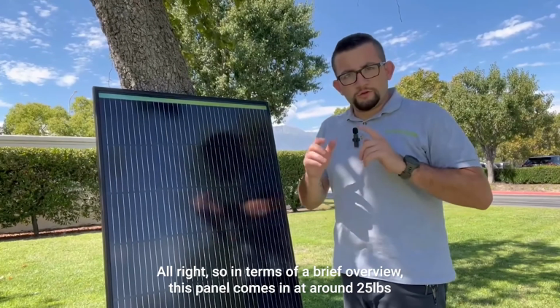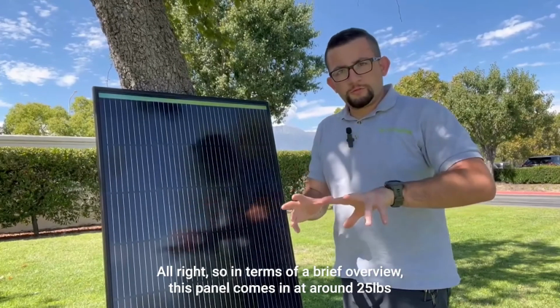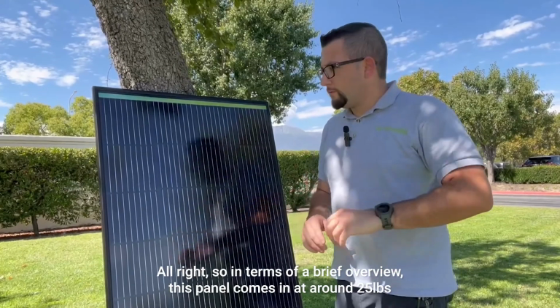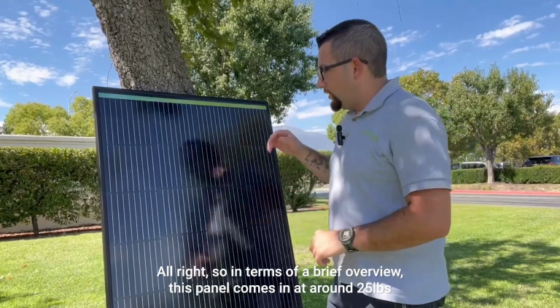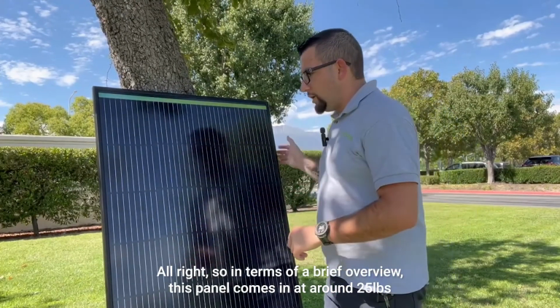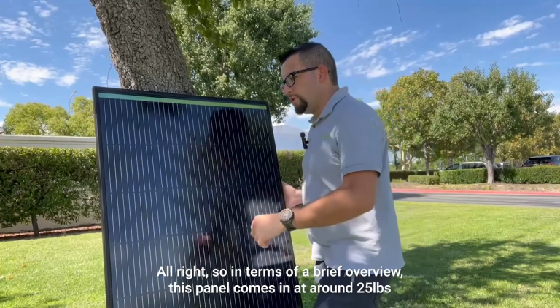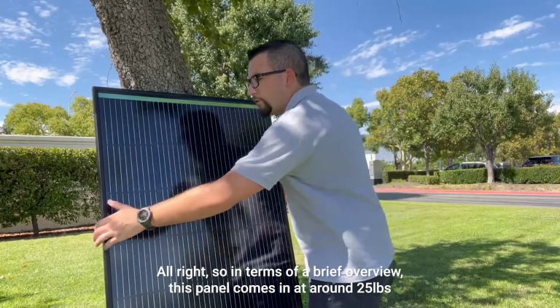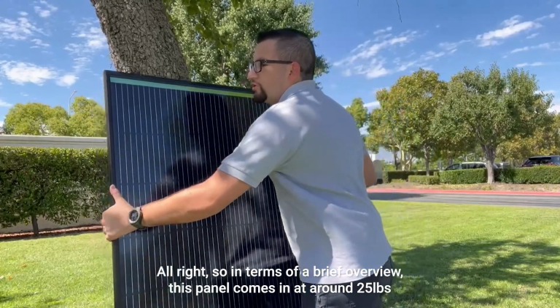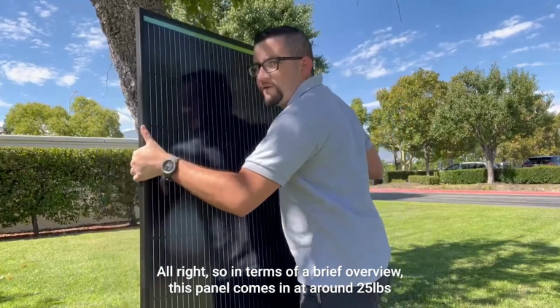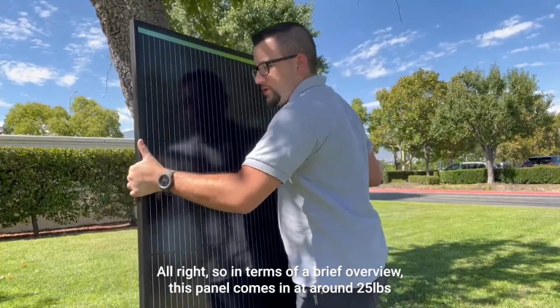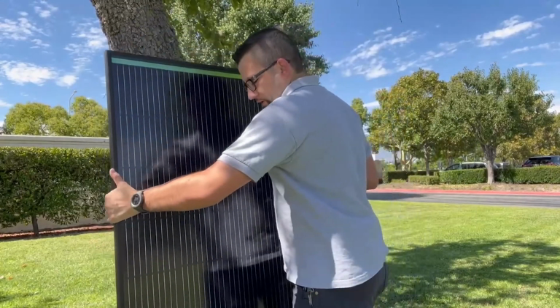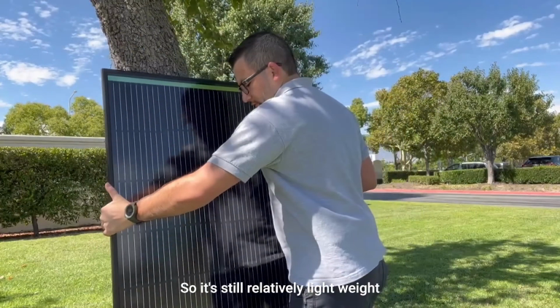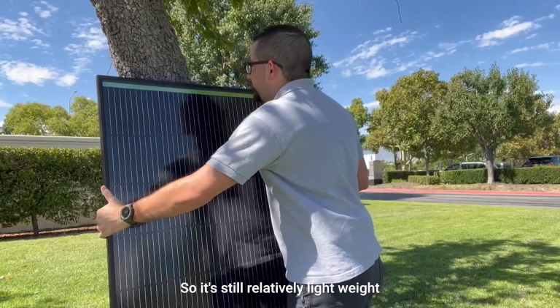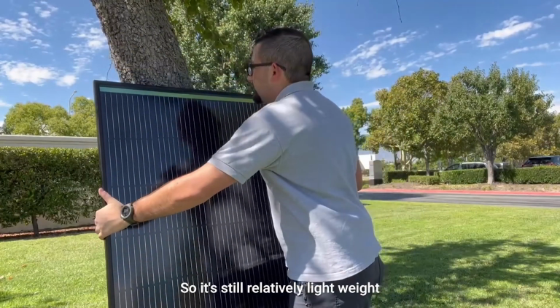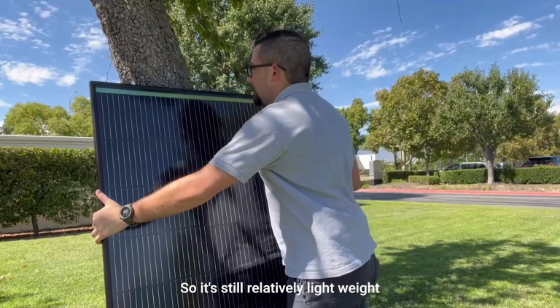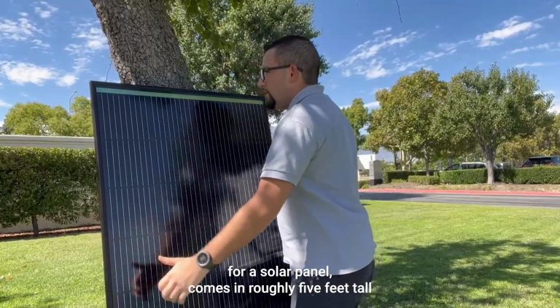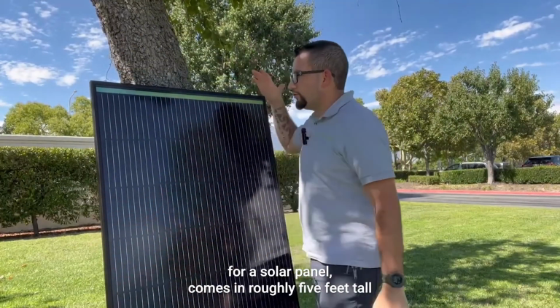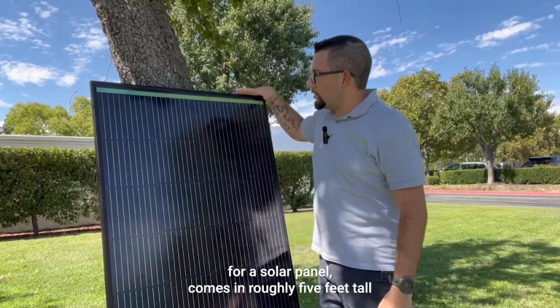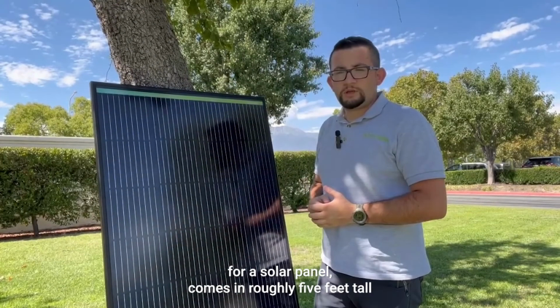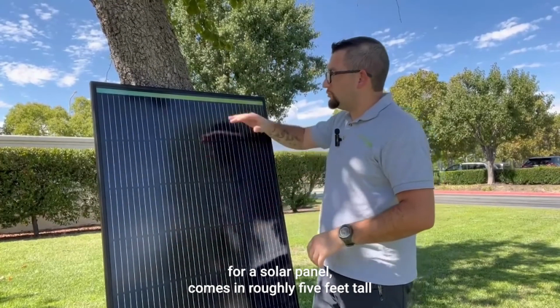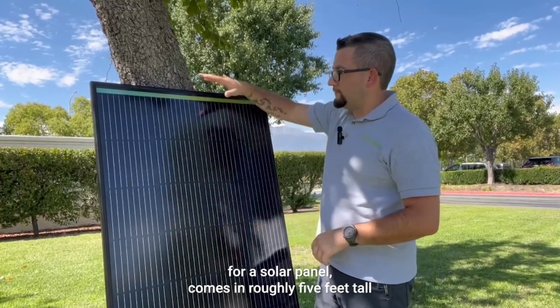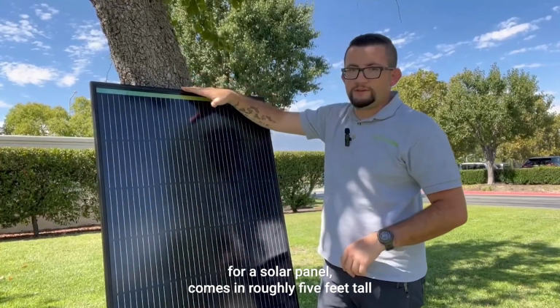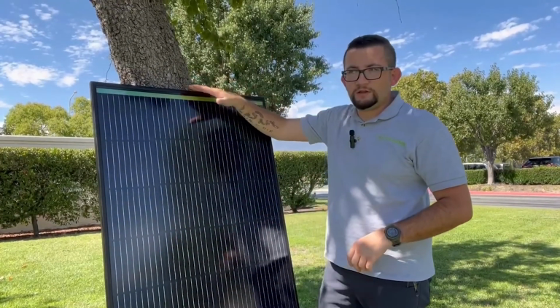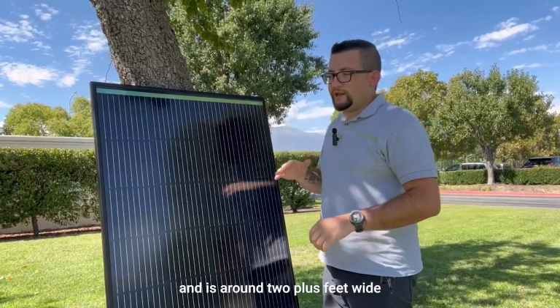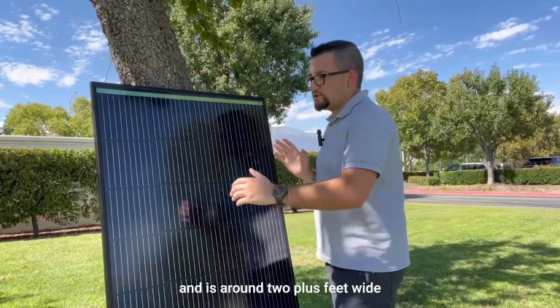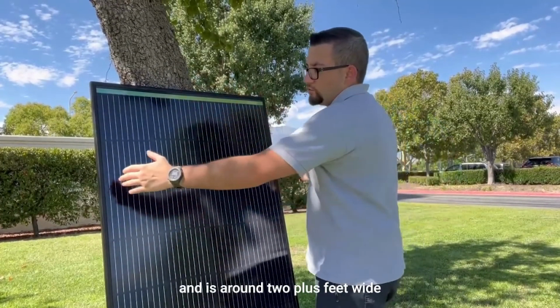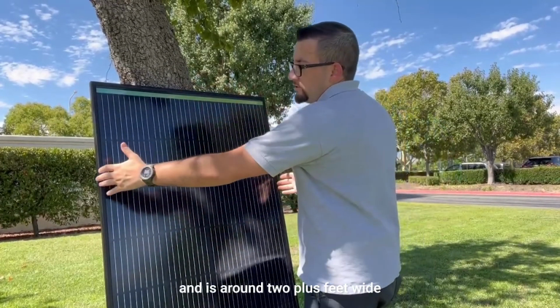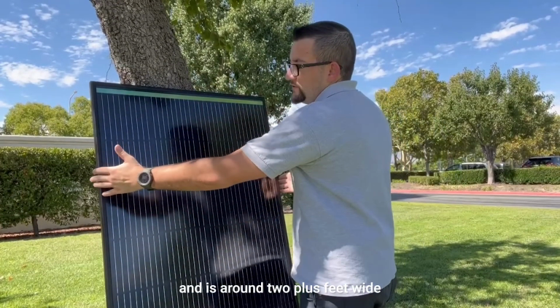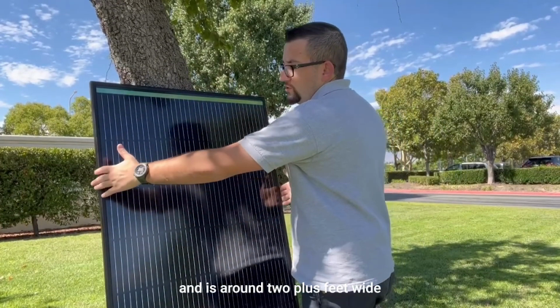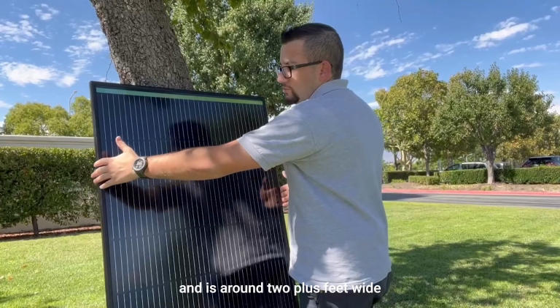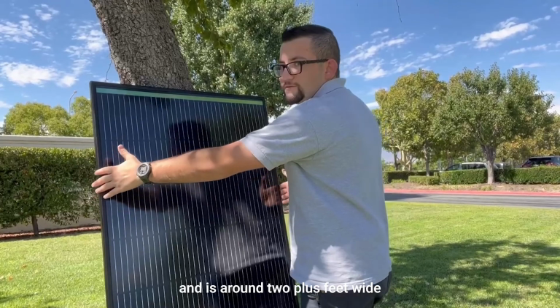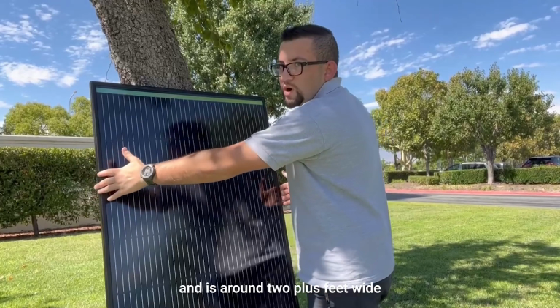In terms of a brief overview, this panel comes in at around 25 pounds, so it's still relatively lightweight for a solar panel. It comes in roughly five feet tall and is around two plus feet wide.